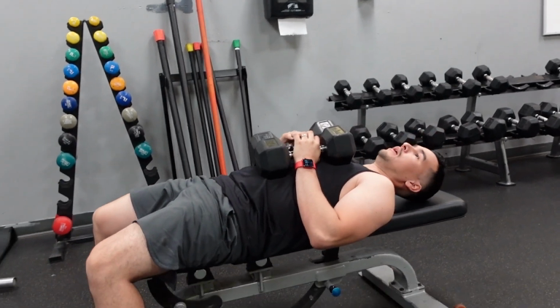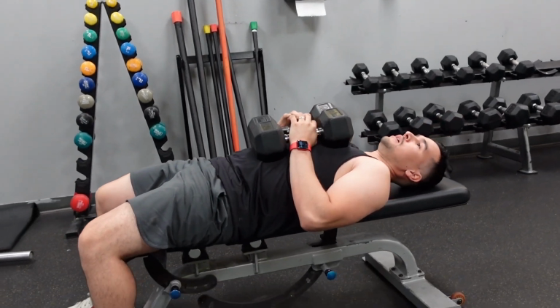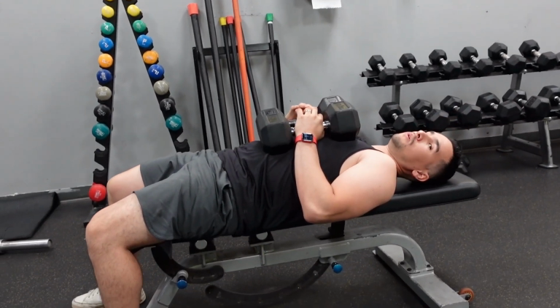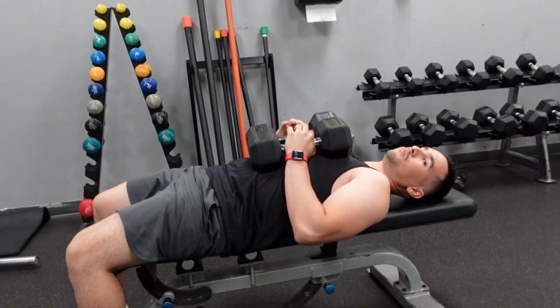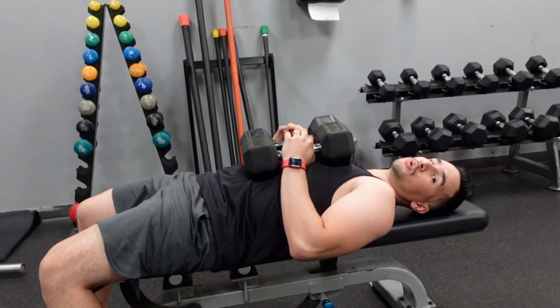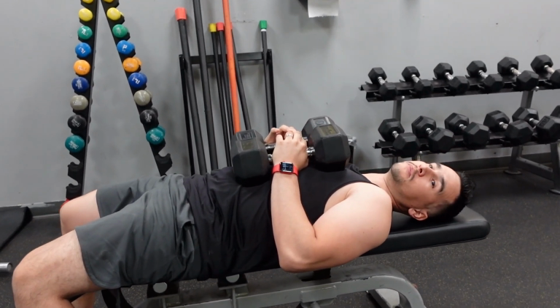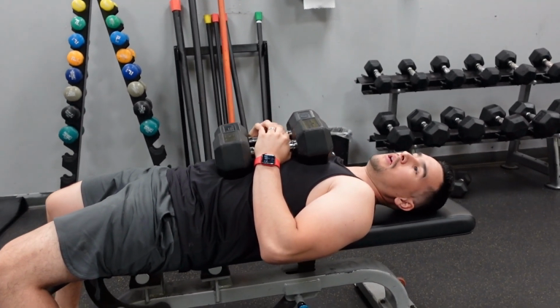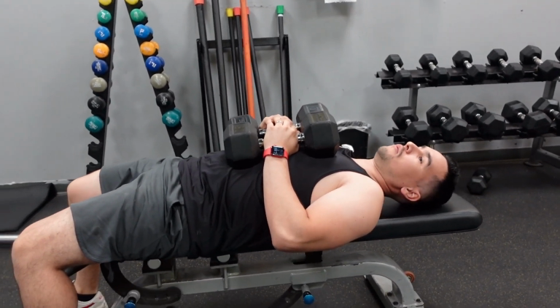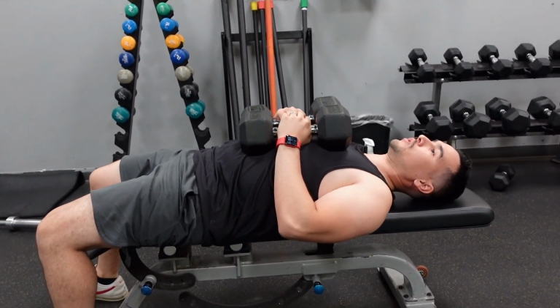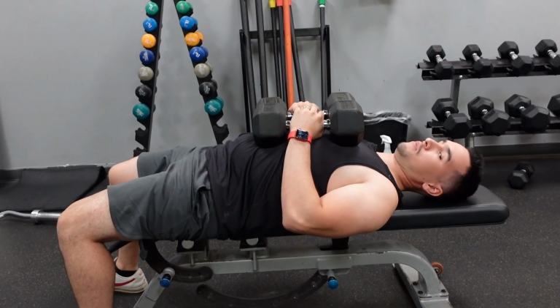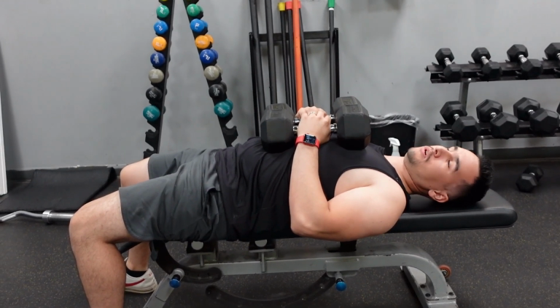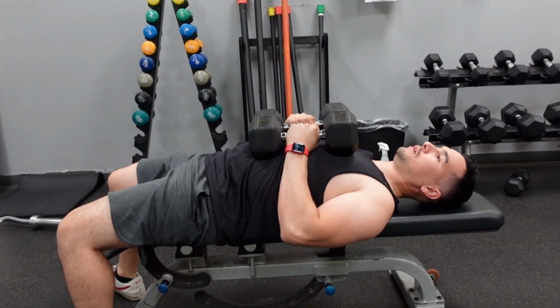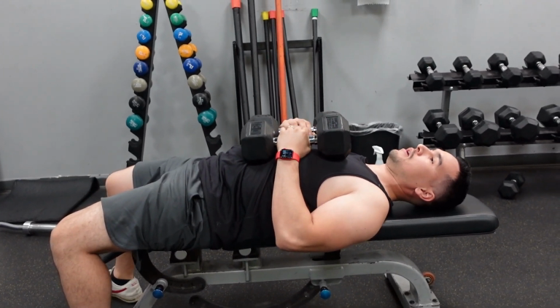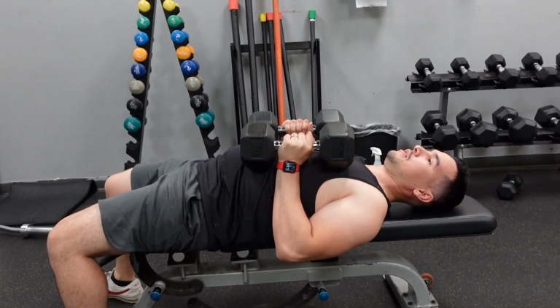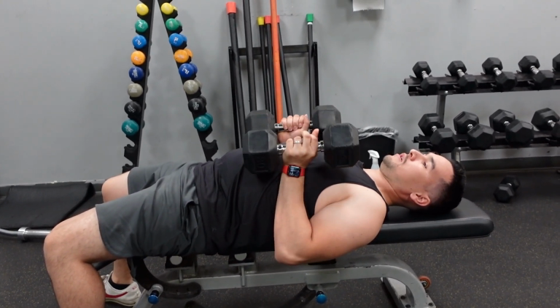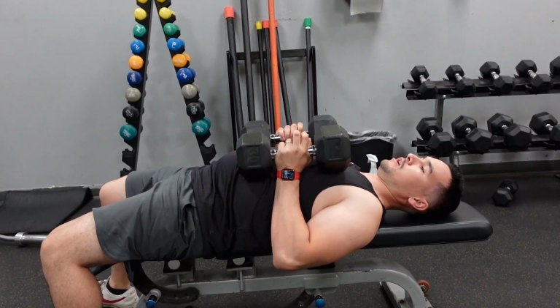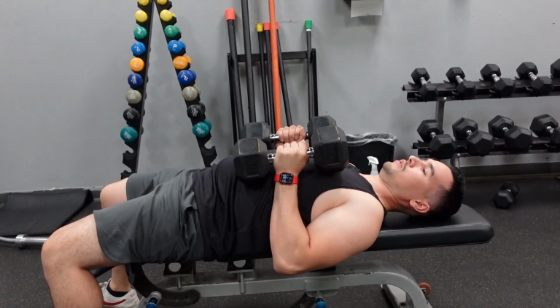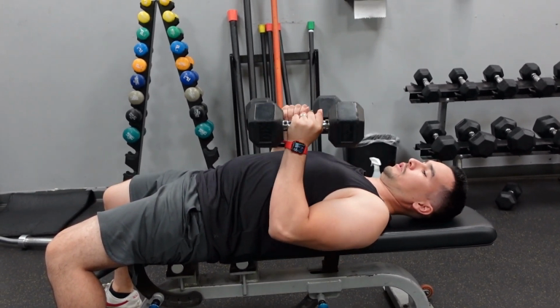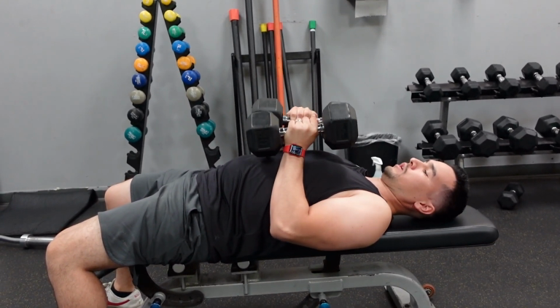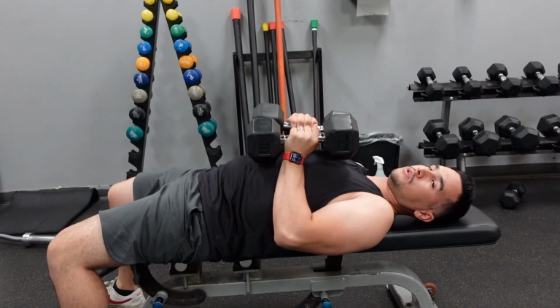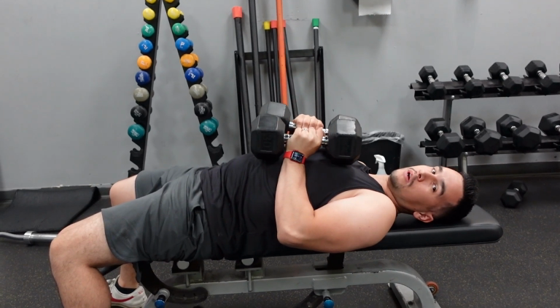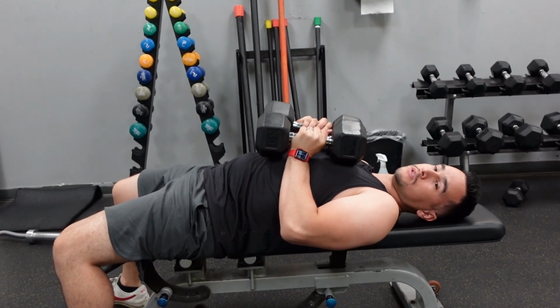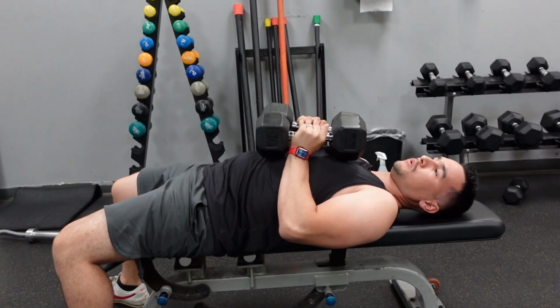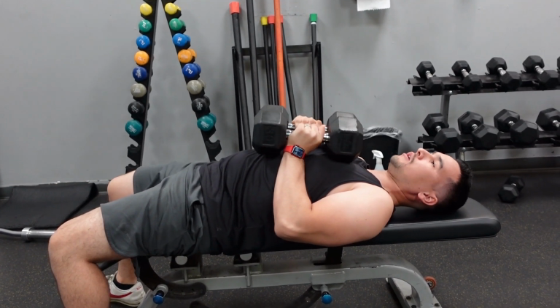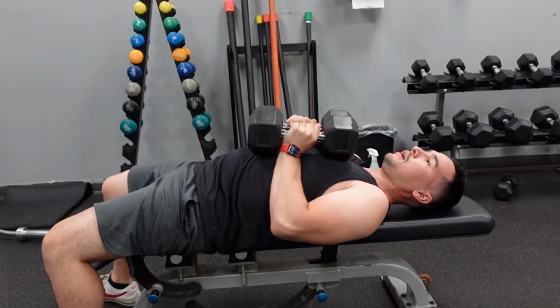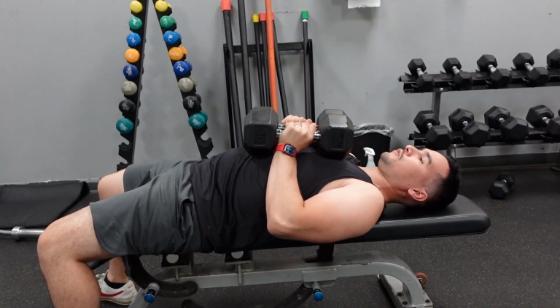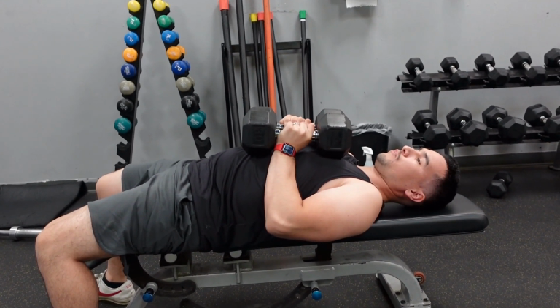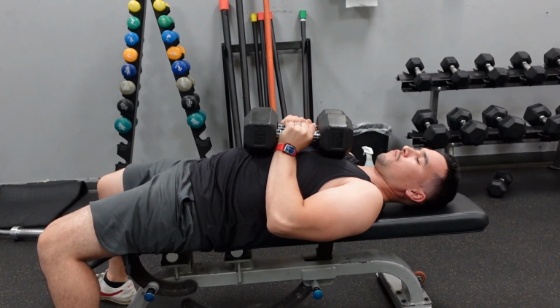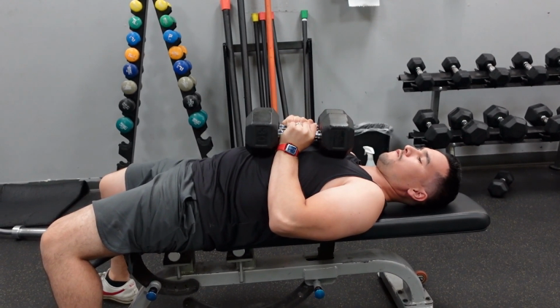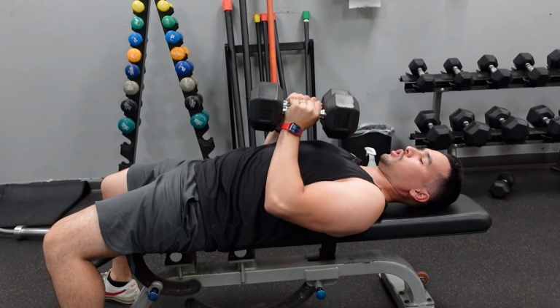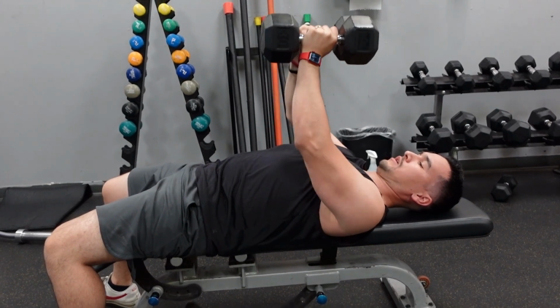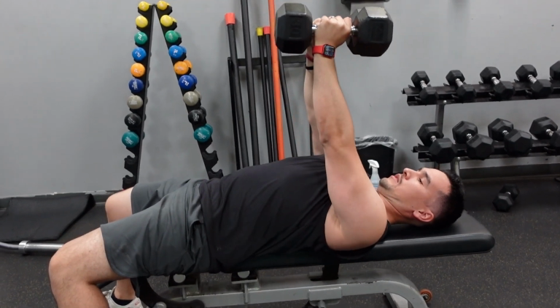Bring your shoulder blades back and retract them. From there, bring the dumbbells really close to each other — you don't squeeze them, just bring them in close. Then push them right in front of your chest.